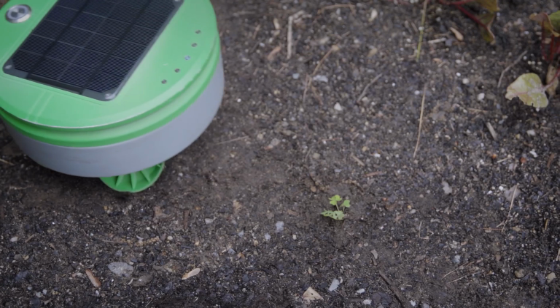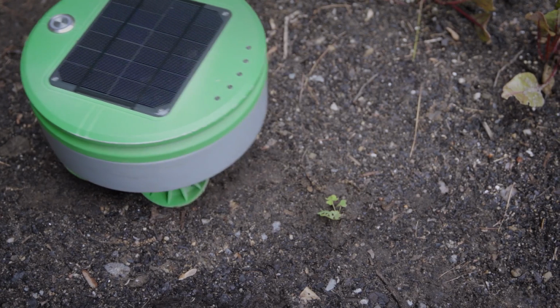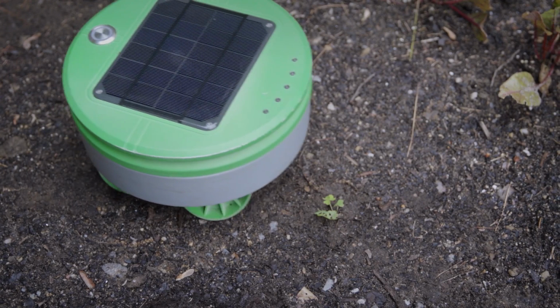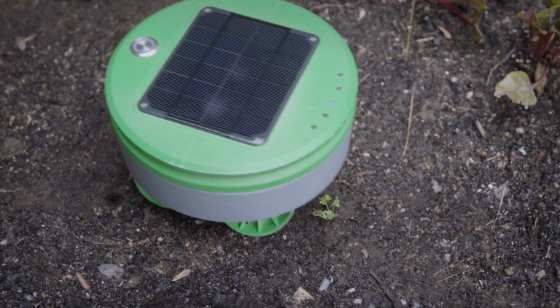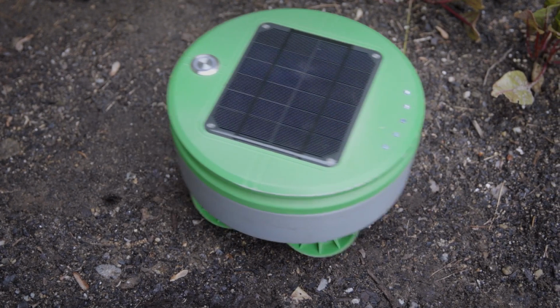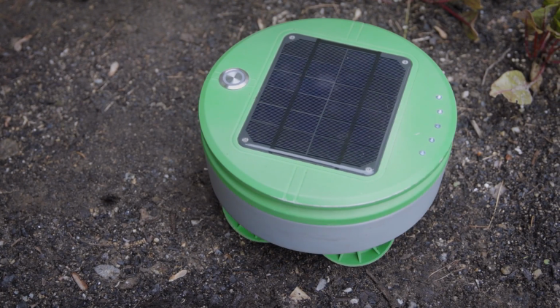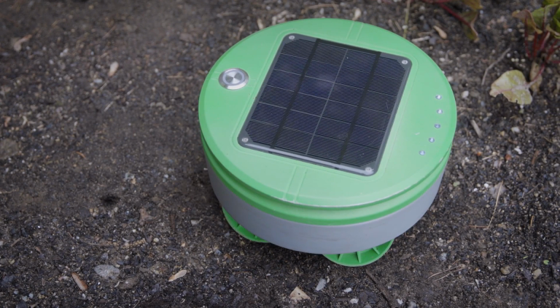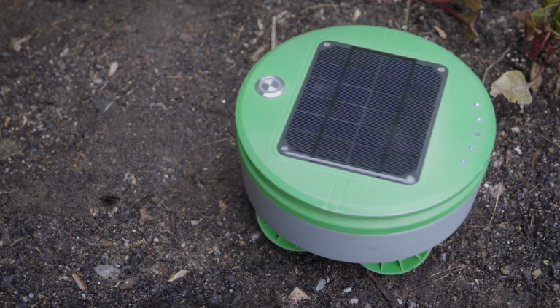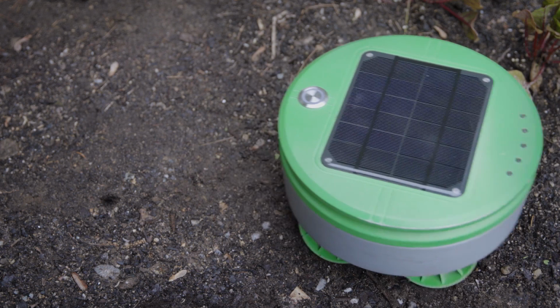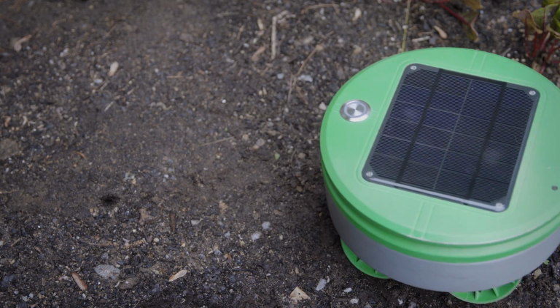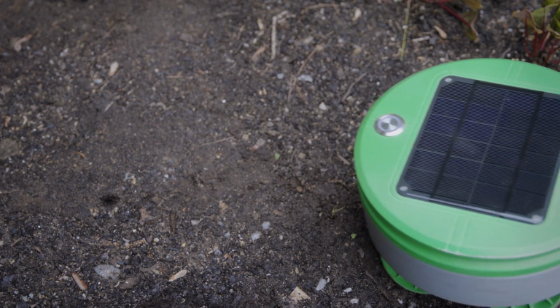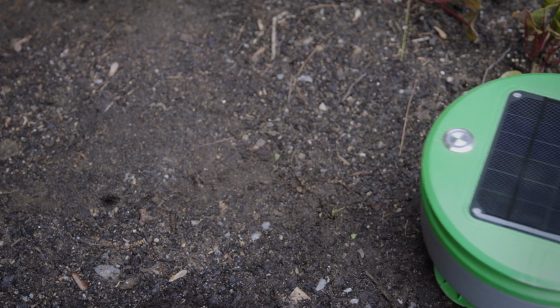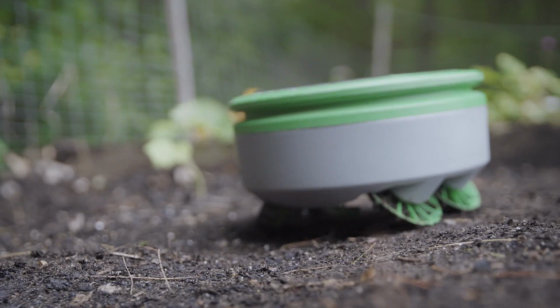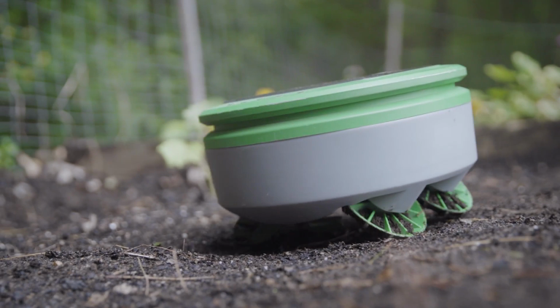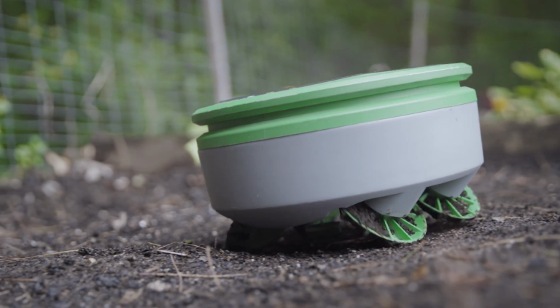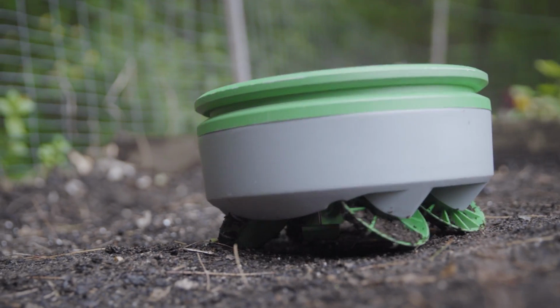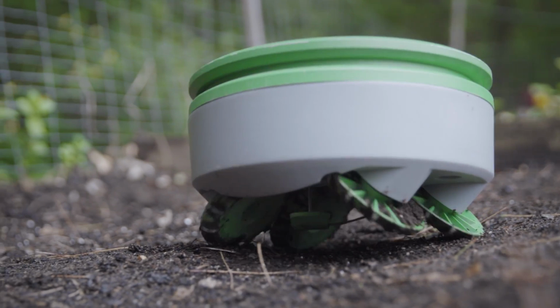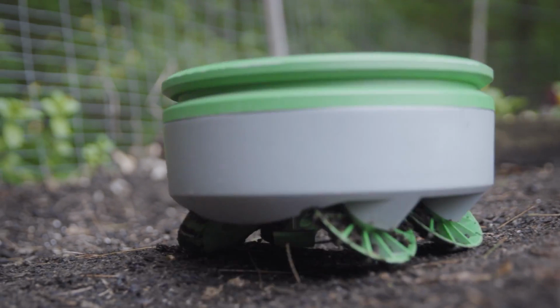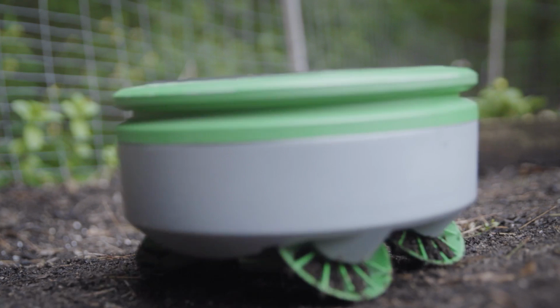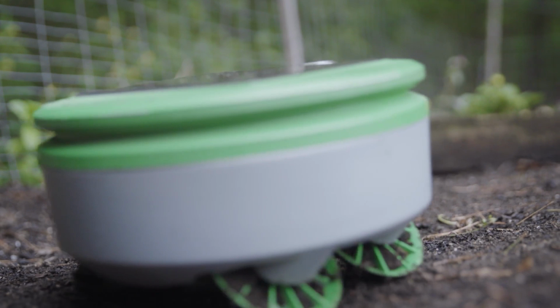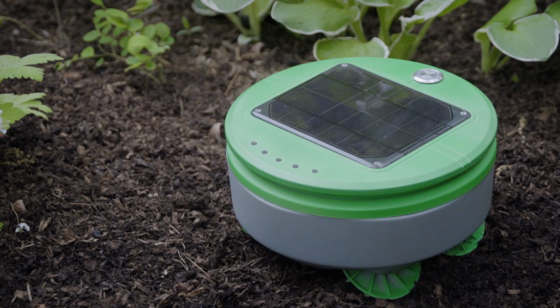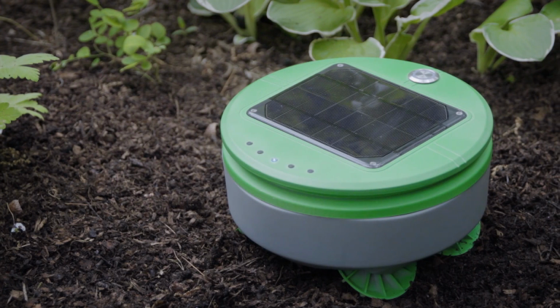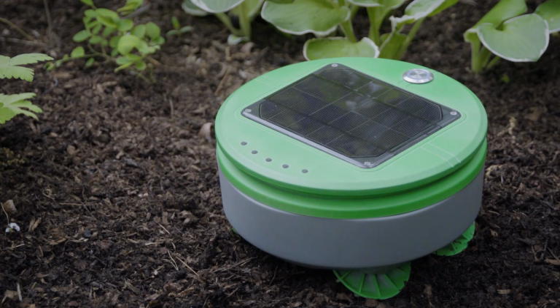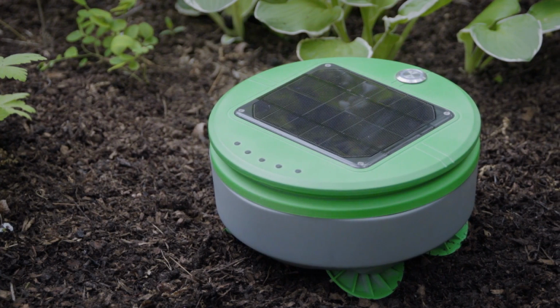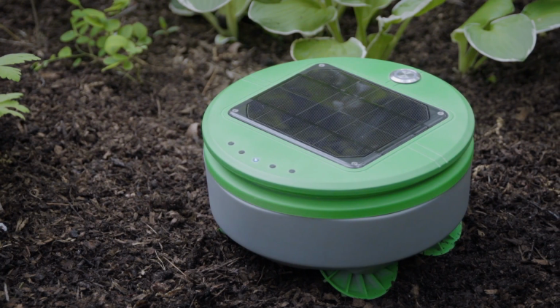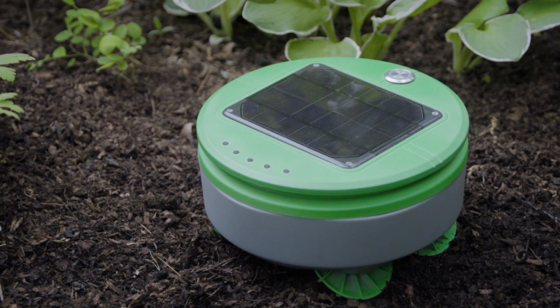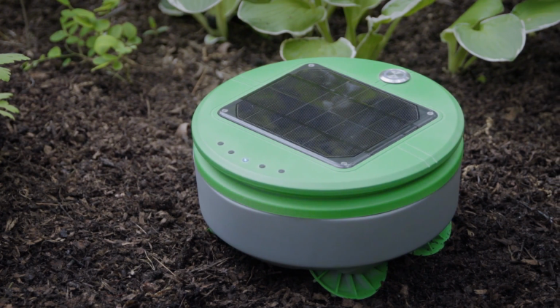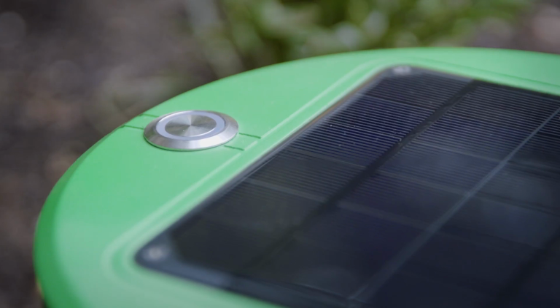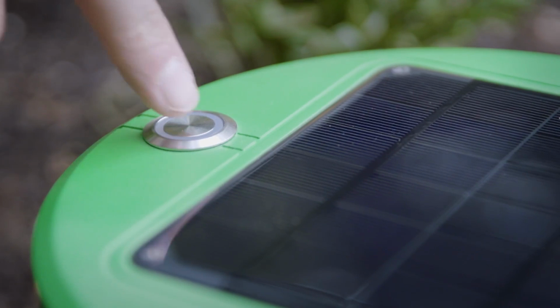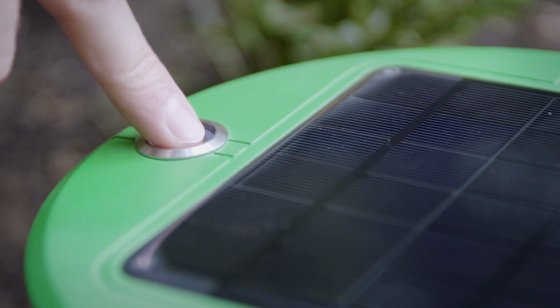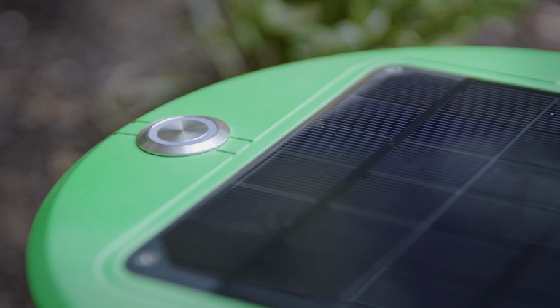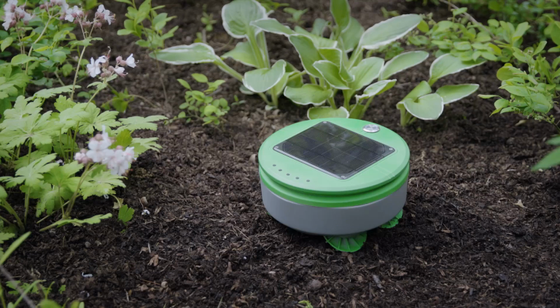Turtle doesn't need to pull weeds because it chops them every day. Even if a chopped weed sprouts again, Turtle will keep chopping it down until it runs out of stored energy and dies. There's no mapping or programming required for Turtle — you put the robot in the garden, press go, and the robot takes care of the rest.